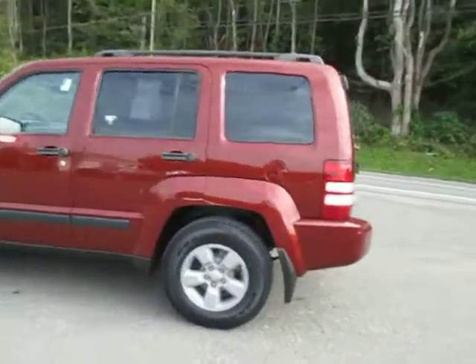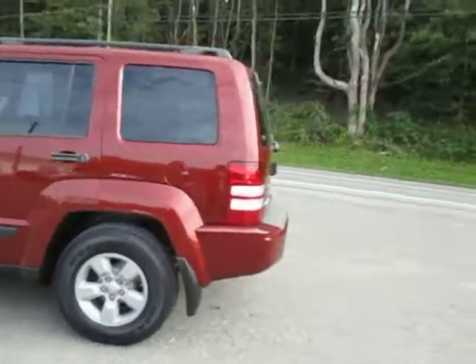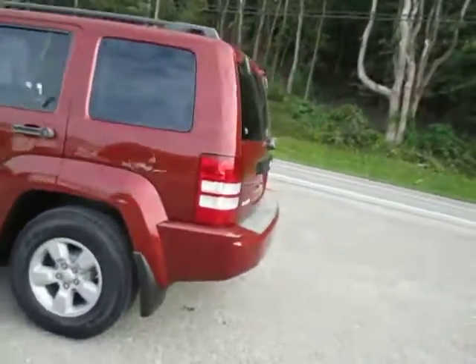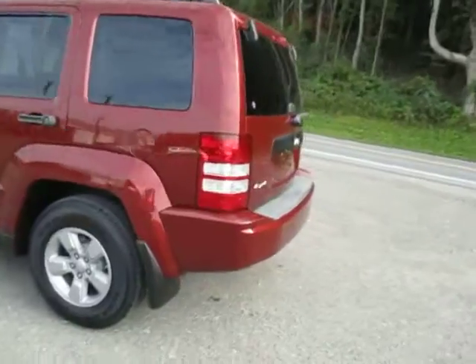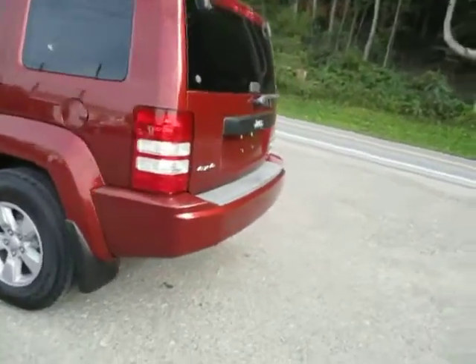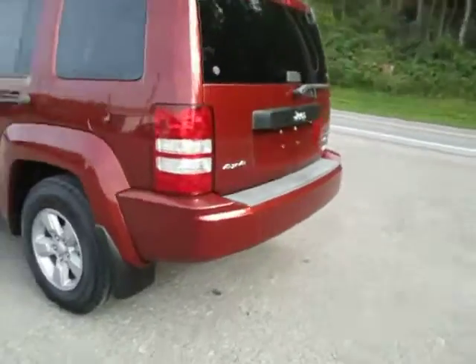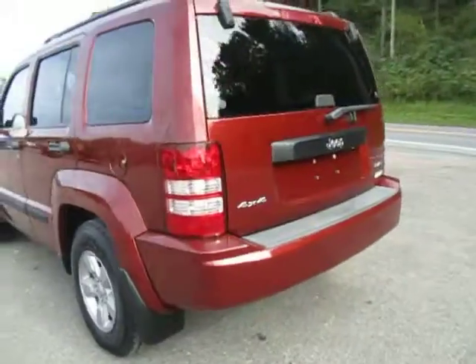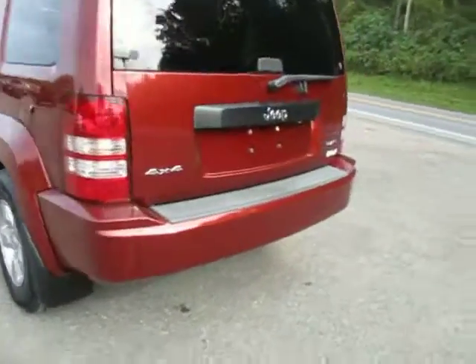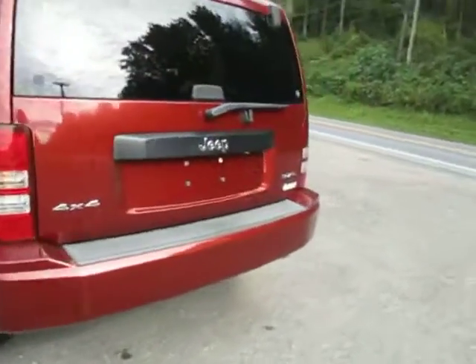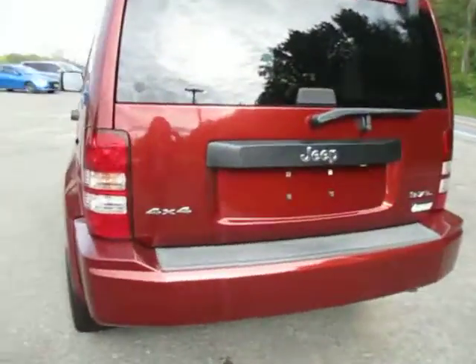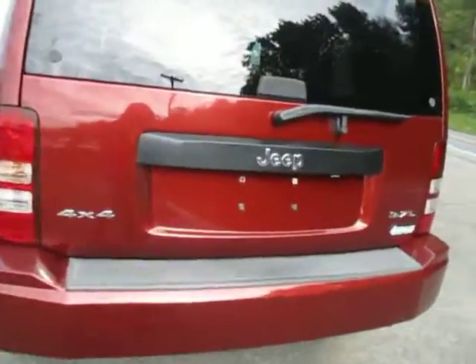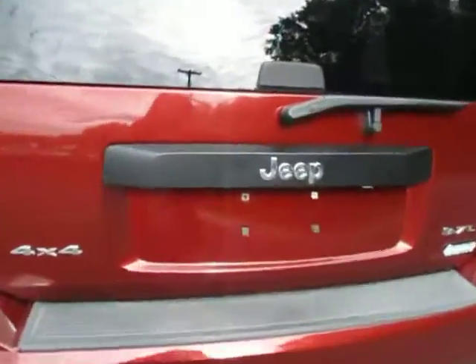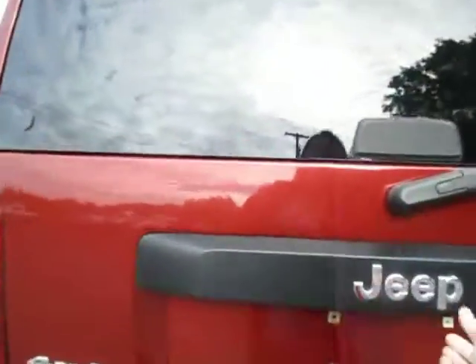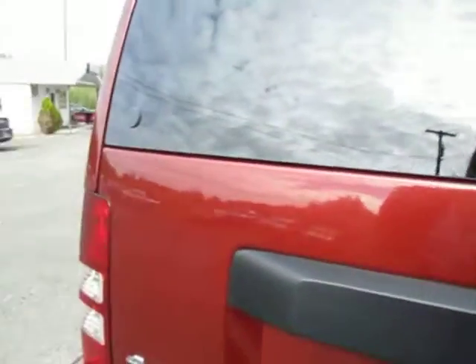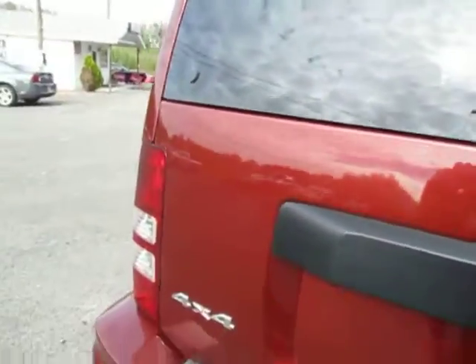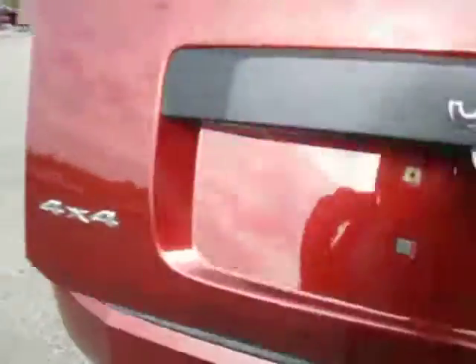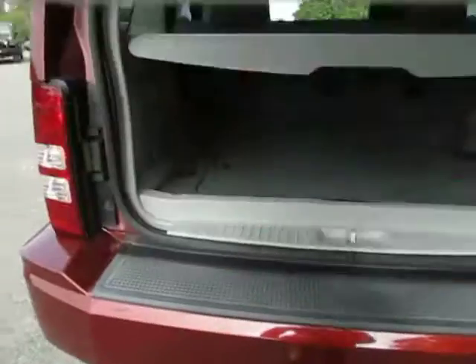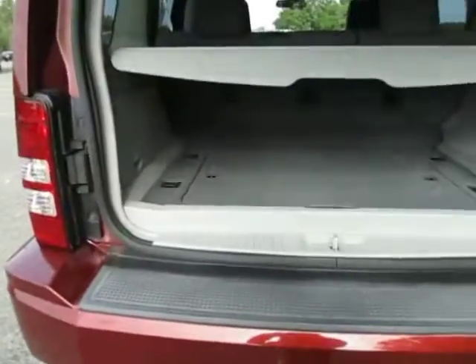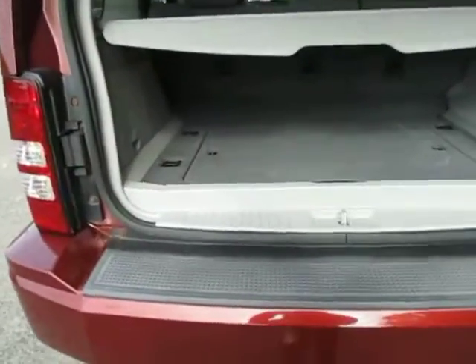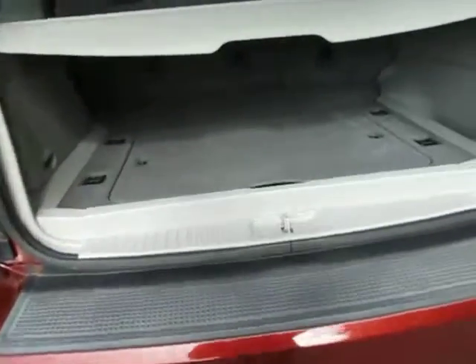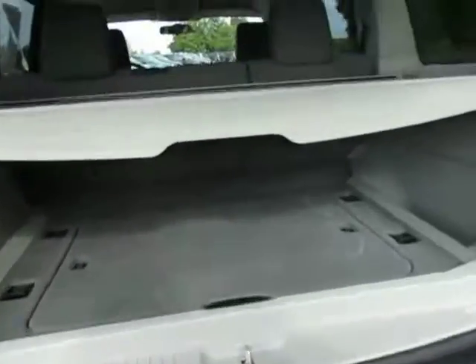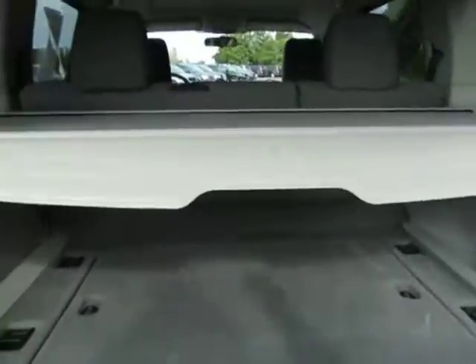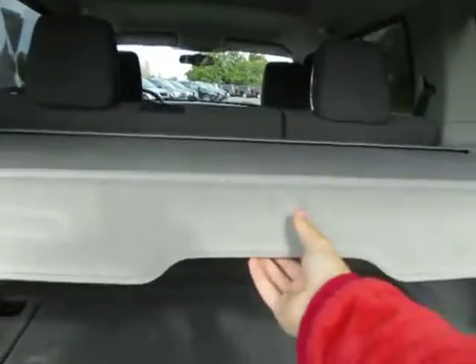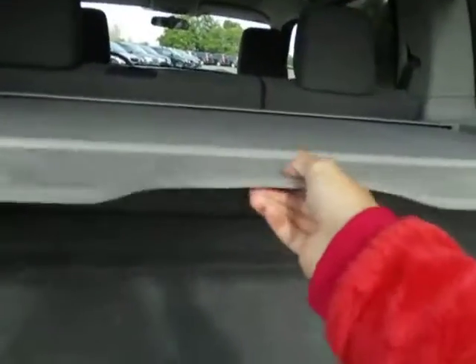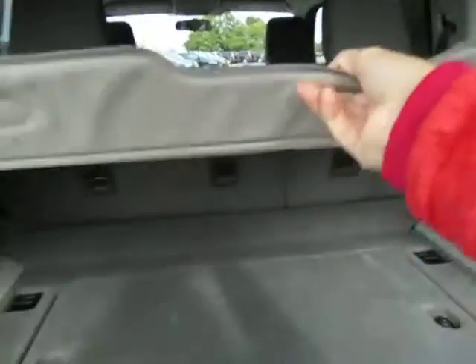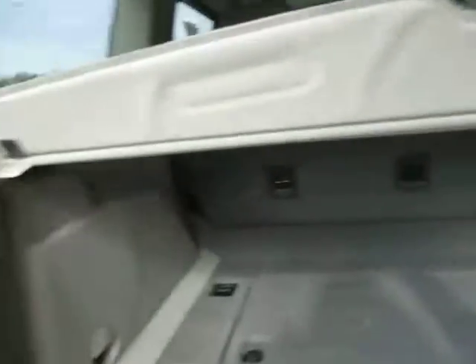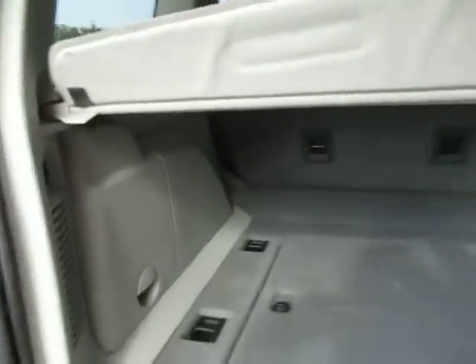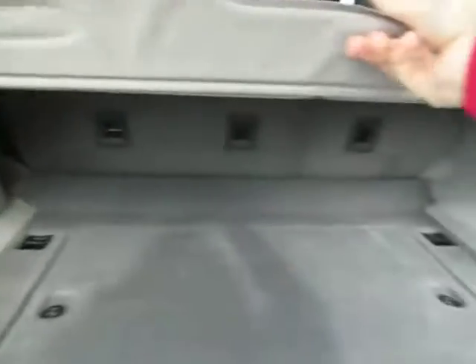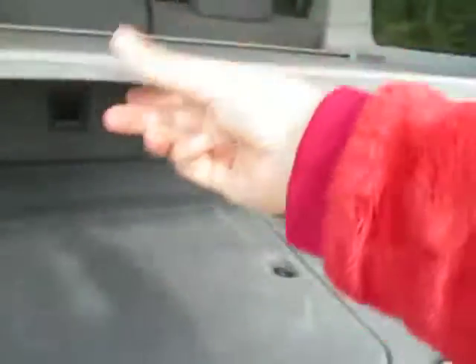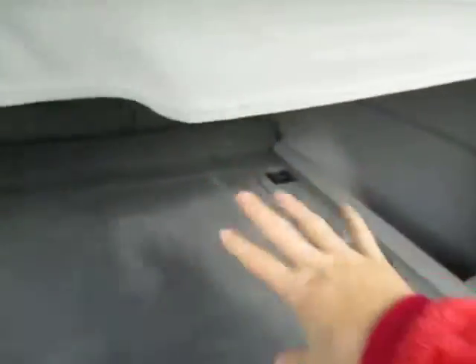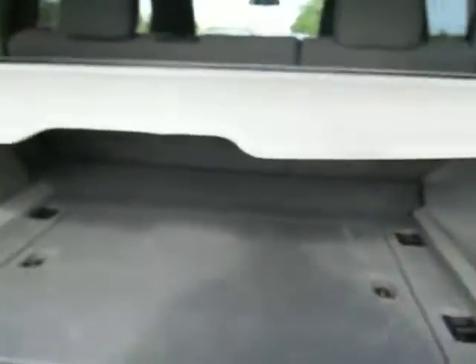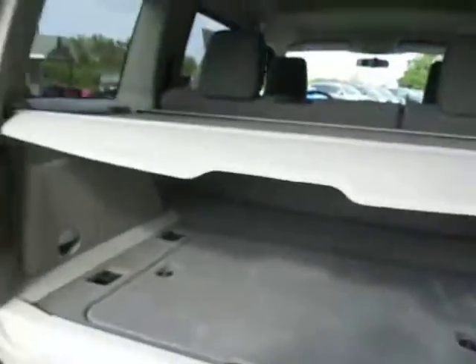This vehicle is in great shape with the sport trim. You've got 4x4 on this. Opening up the back hatch, you've got lots of room for storage. You've also got a leather cover for the back here and a gray interior.